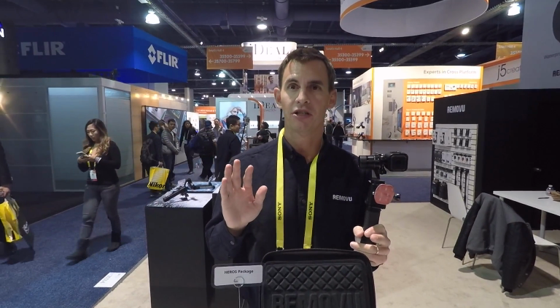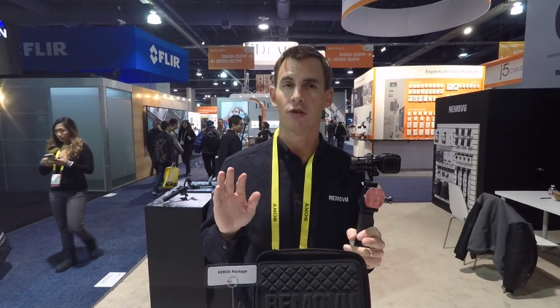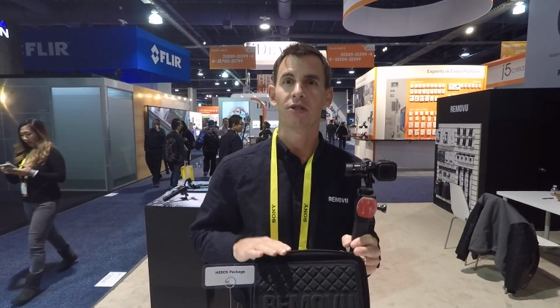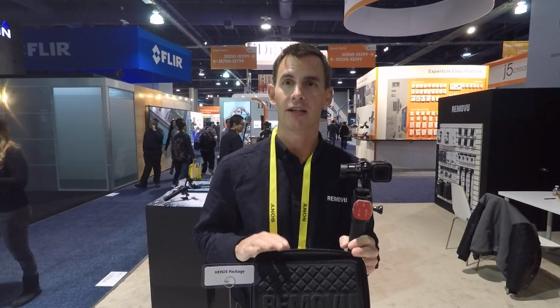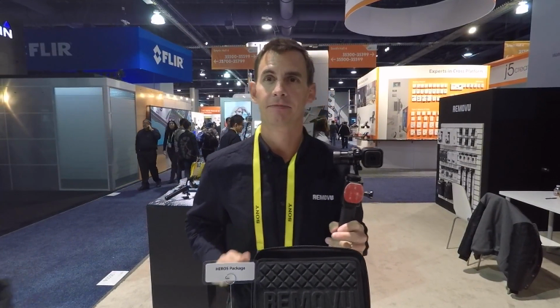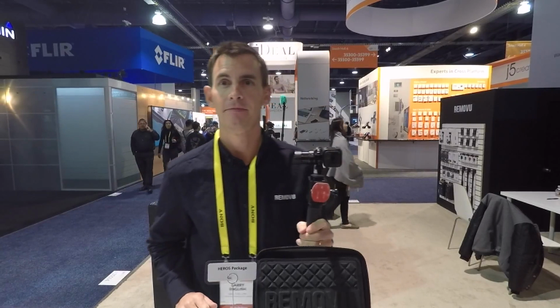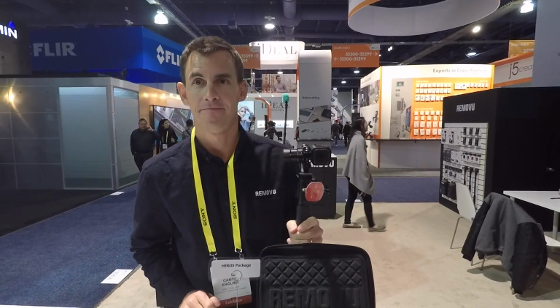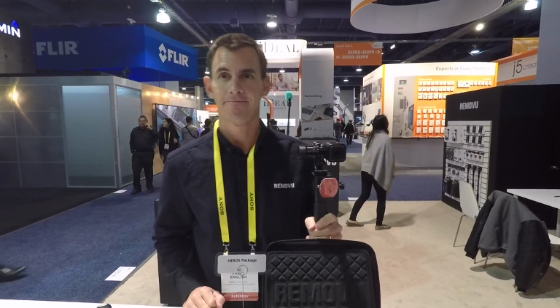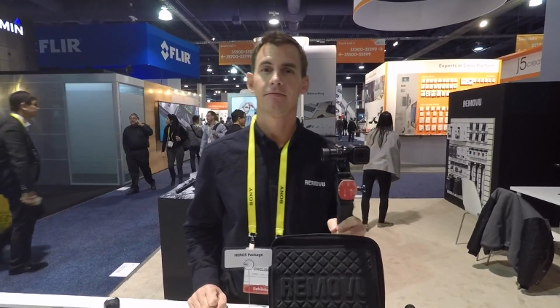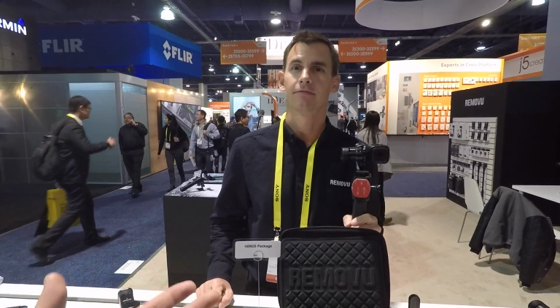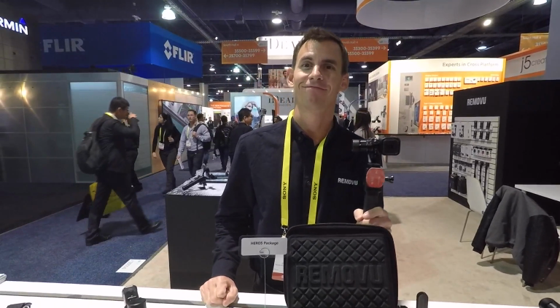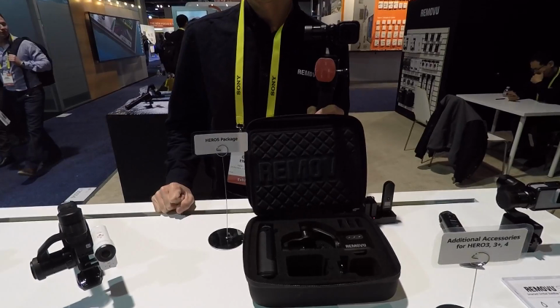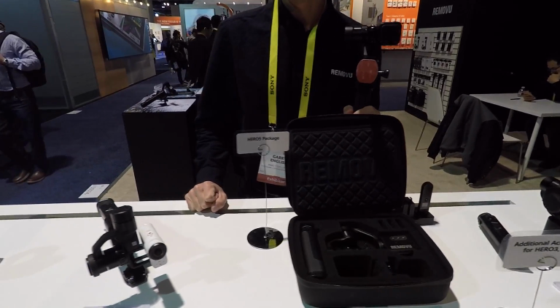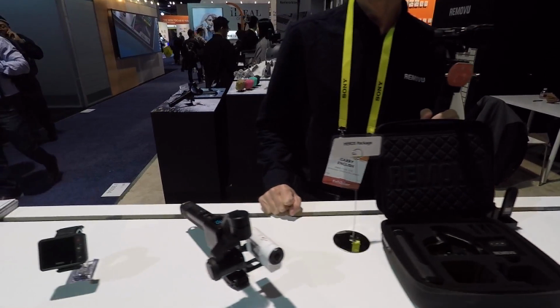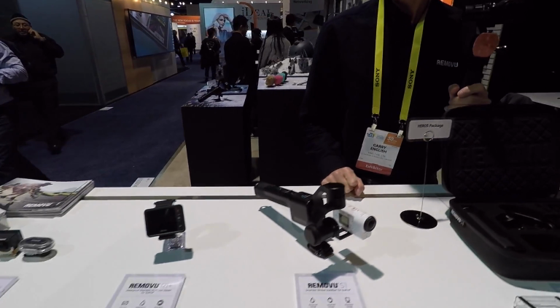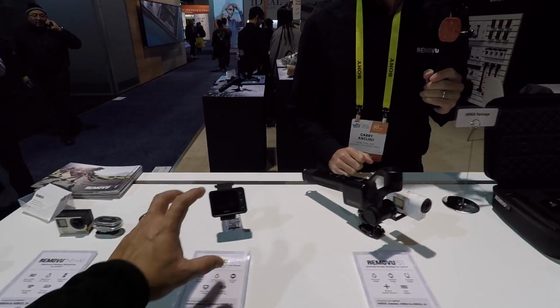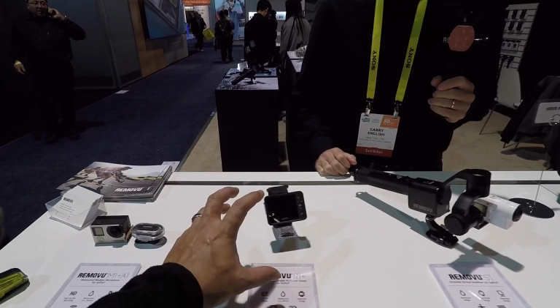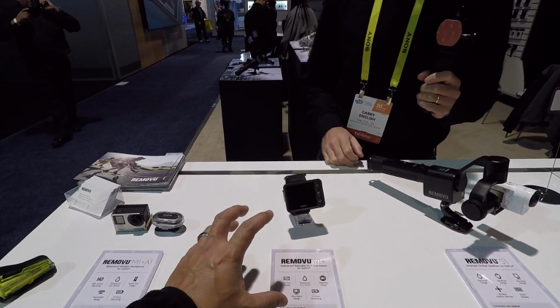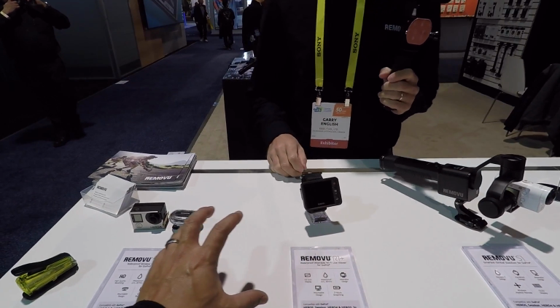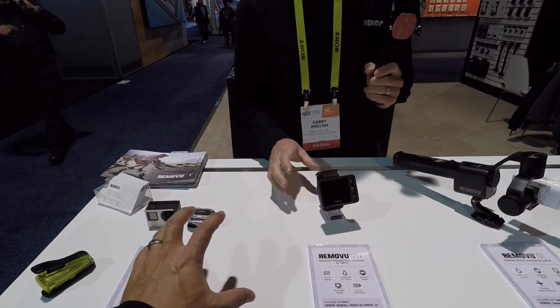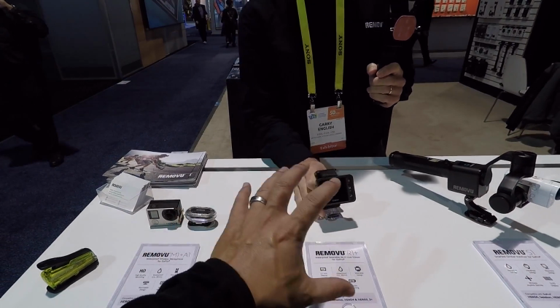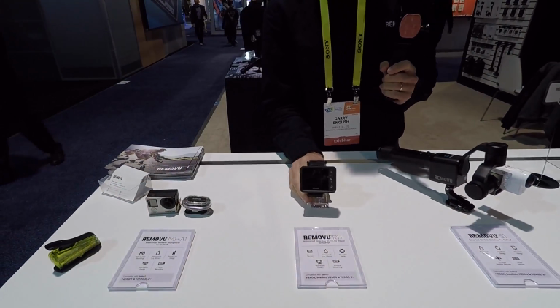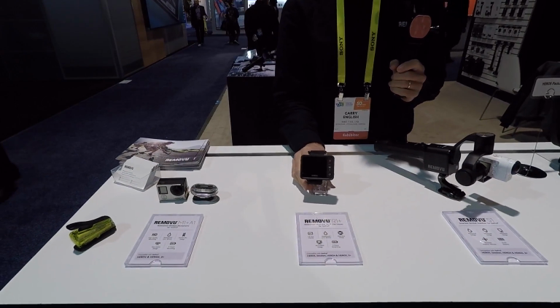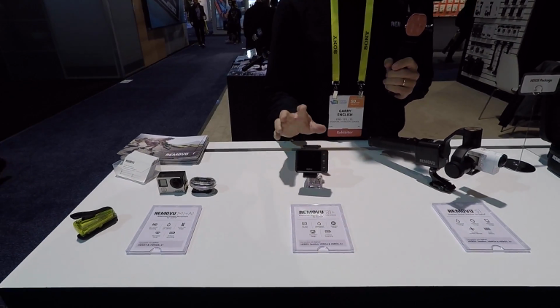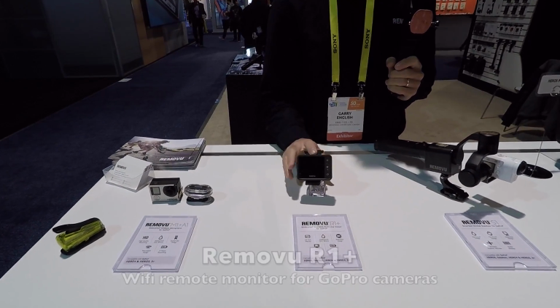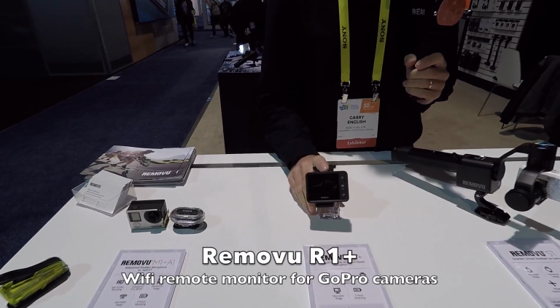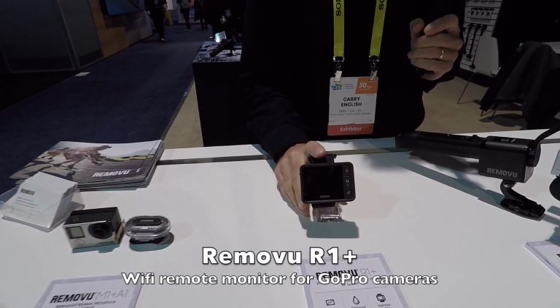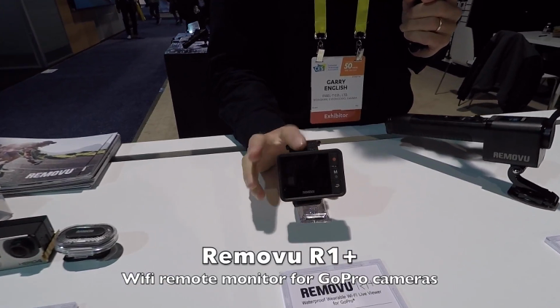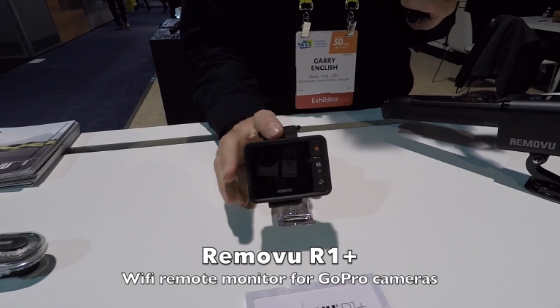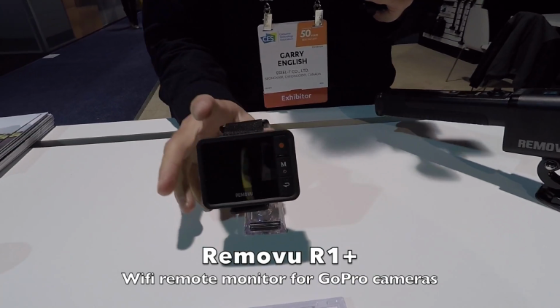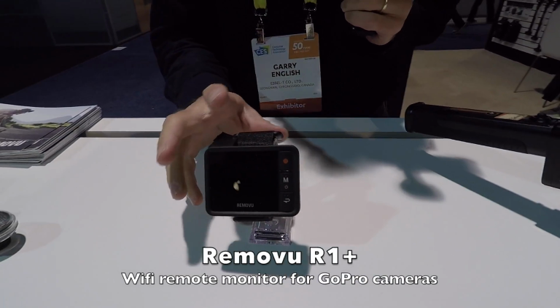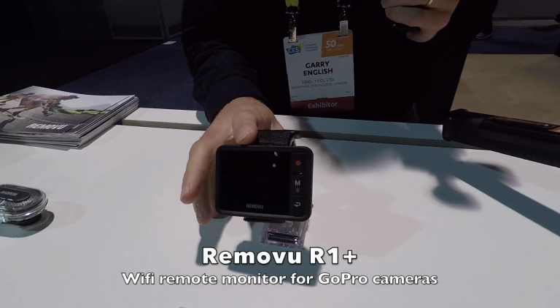It retails for $379, which is right in line with everybody else. I saw you had other gadgets too. Let's talk about everything you've got. So this is the R1 Plus. It's waterproof — it can go in the water up to one meter. So if you're snorkeling or surfing and fall off, it's fine.